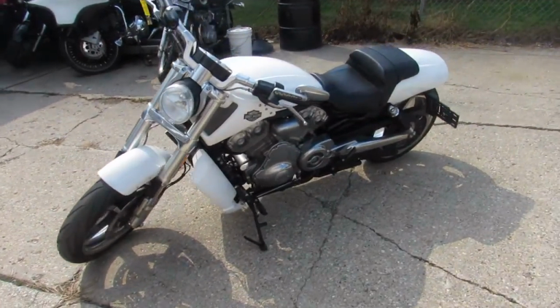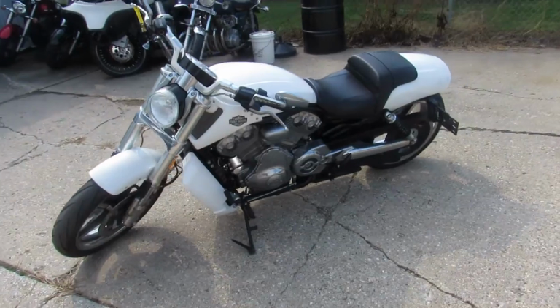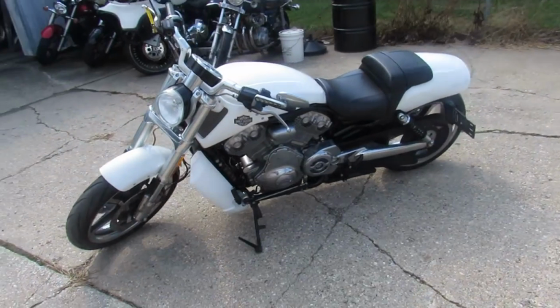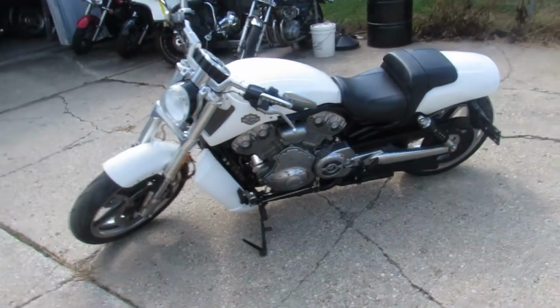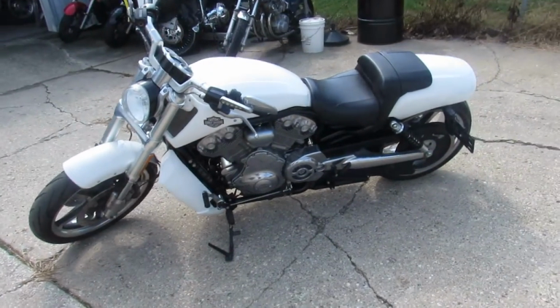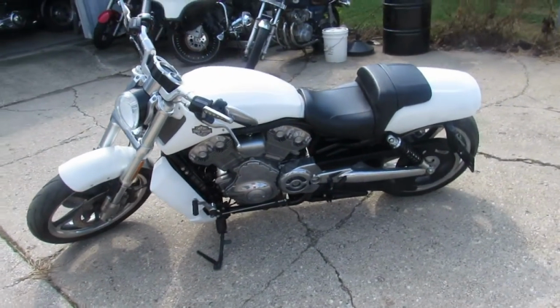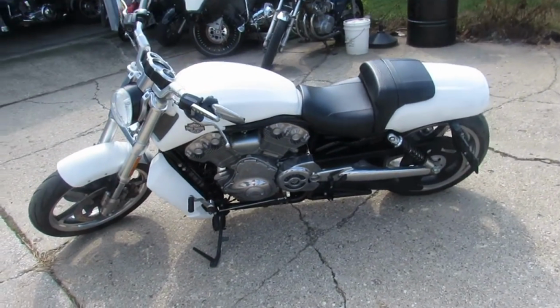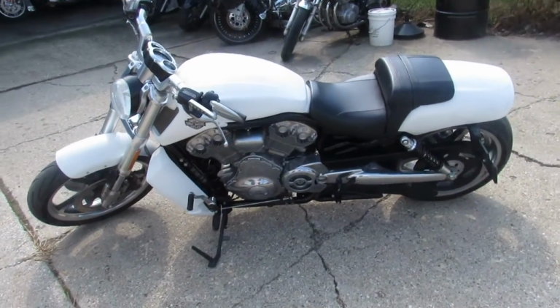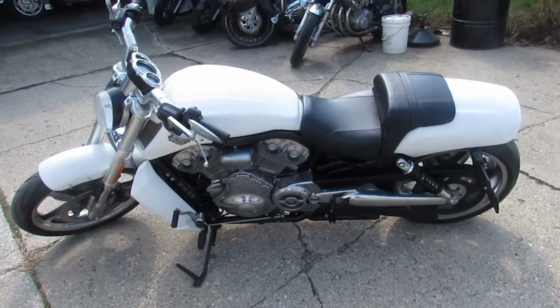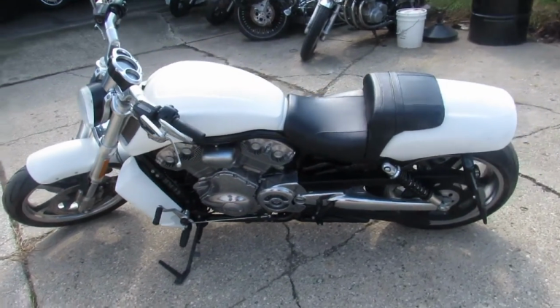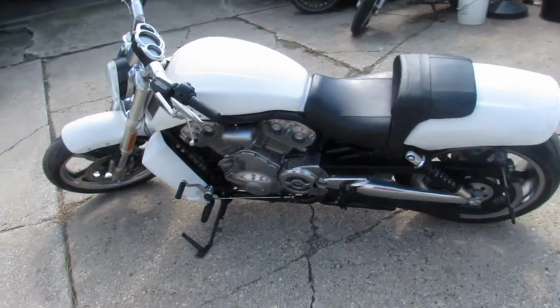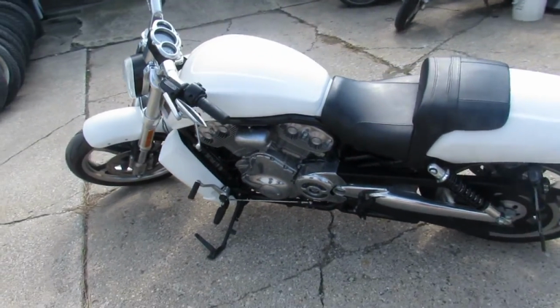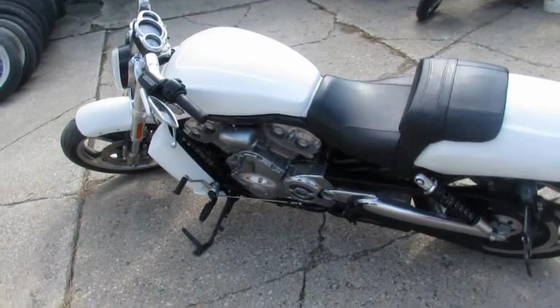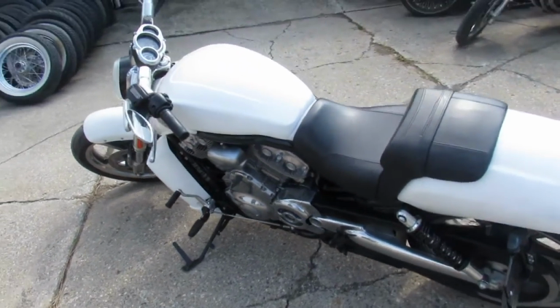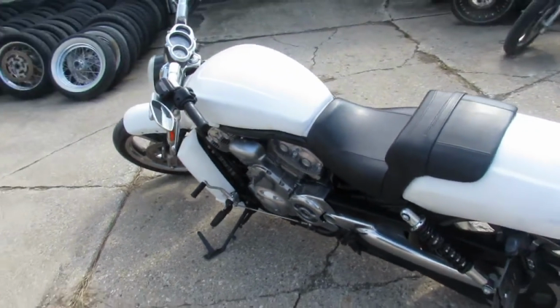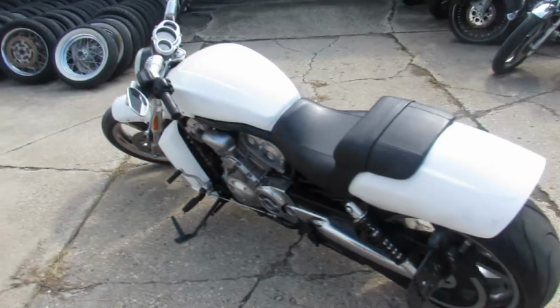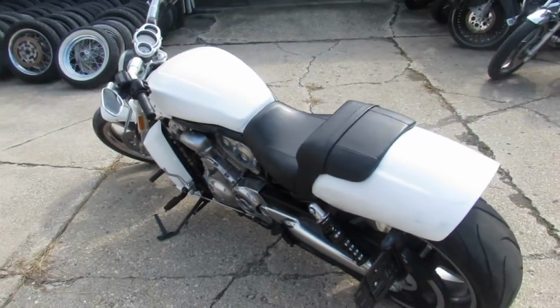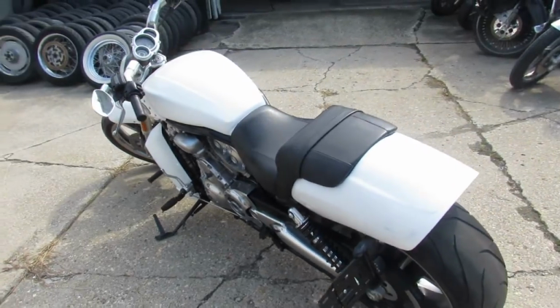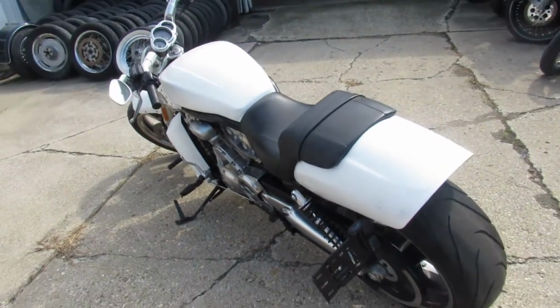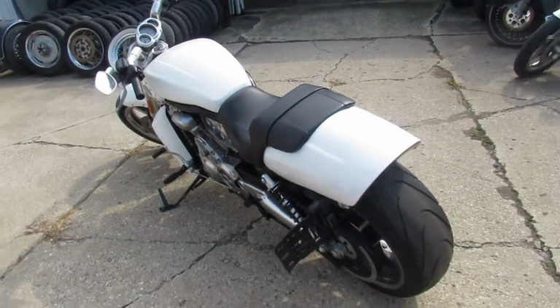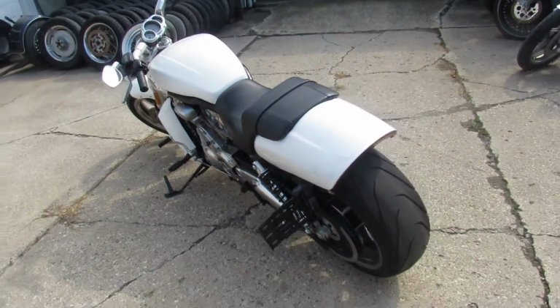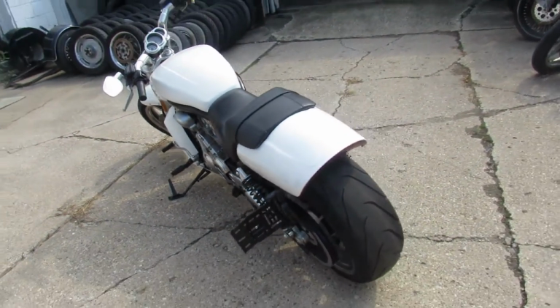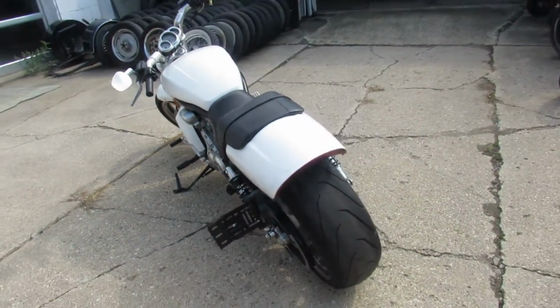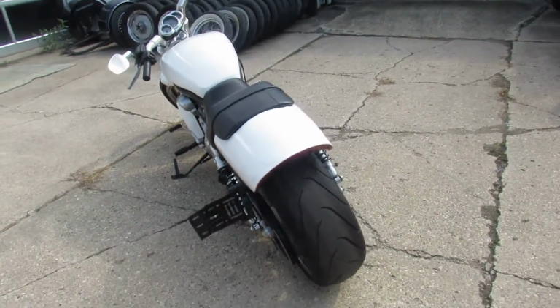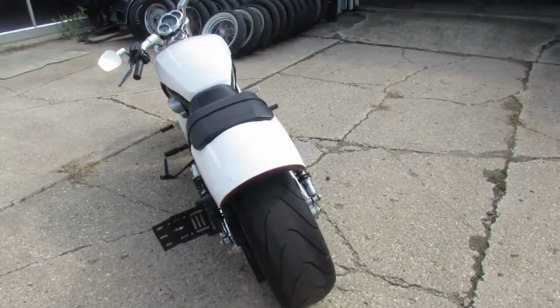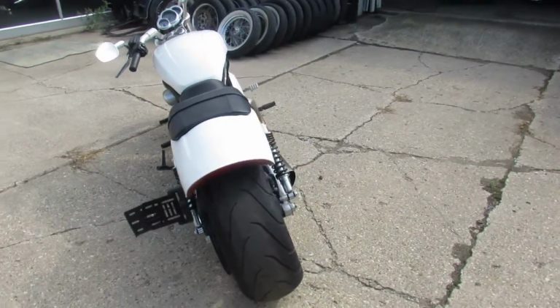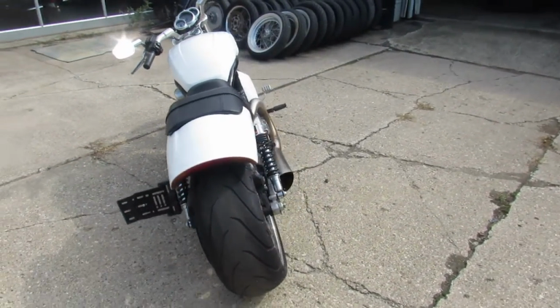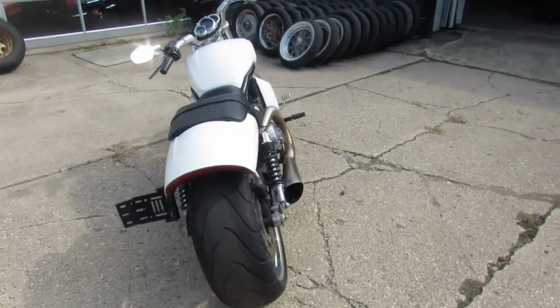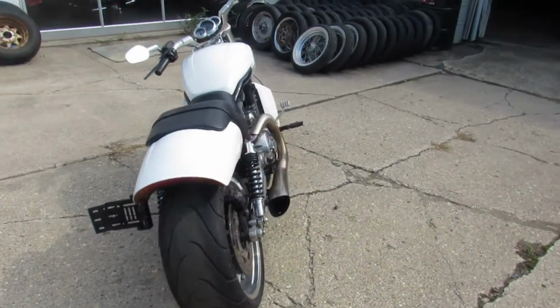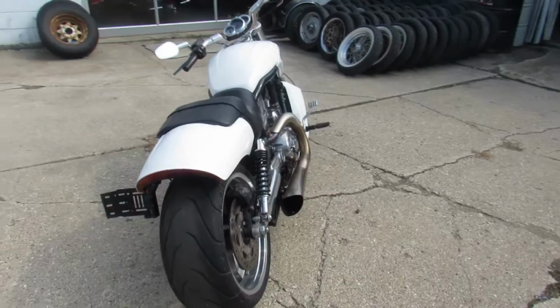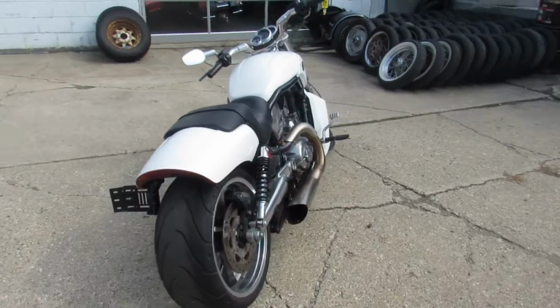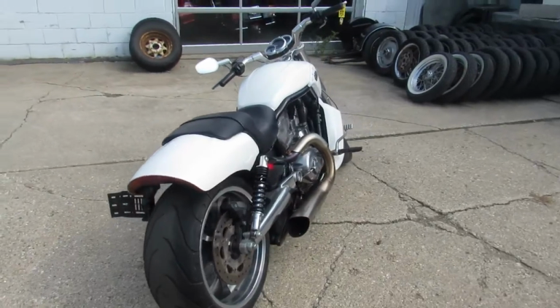Runs strong, just serviced it since the dealership, all the fluids have been changed. This one's ready to ride — a sharp bike with polished aluminum wheels and Vance & Hines exhaust. That sounds mean. Don't miss it, that's a 2014 Muscle Rod.